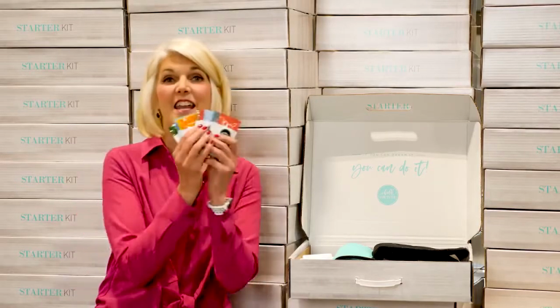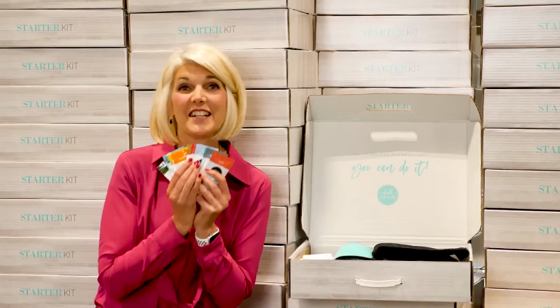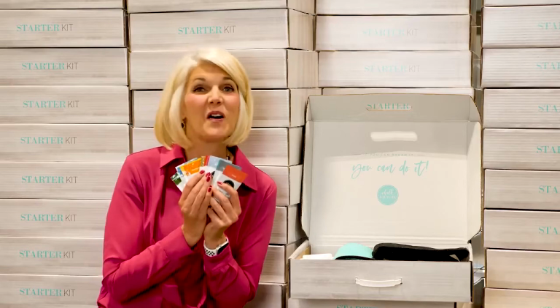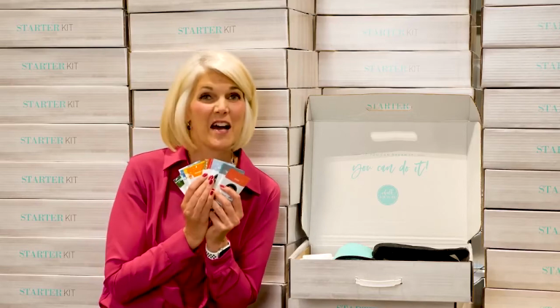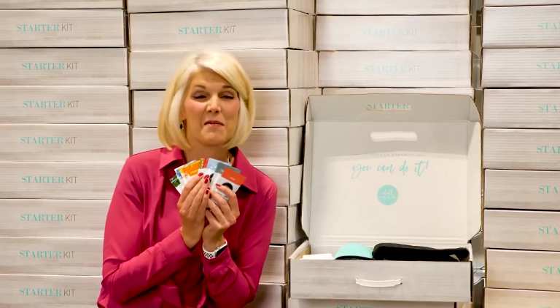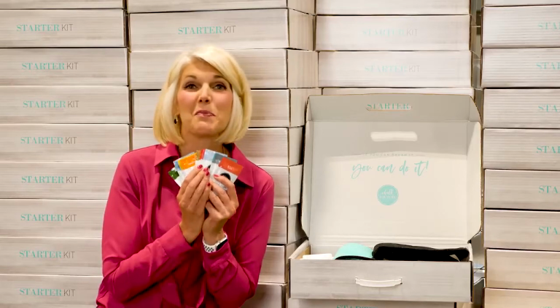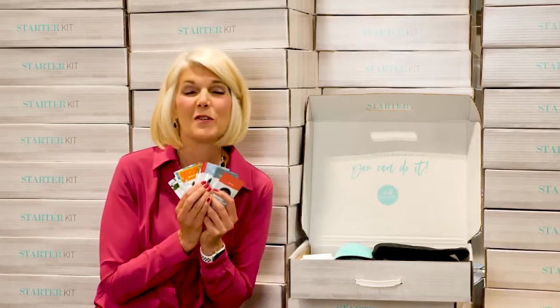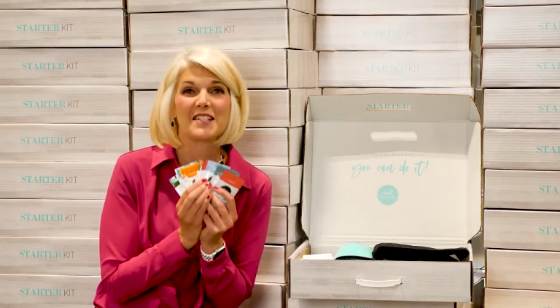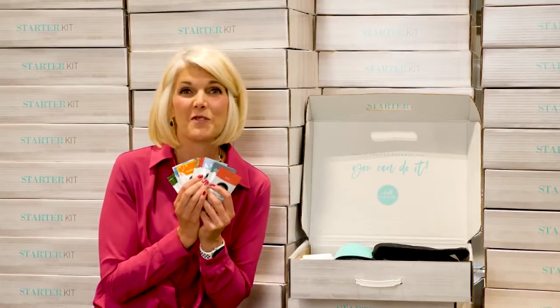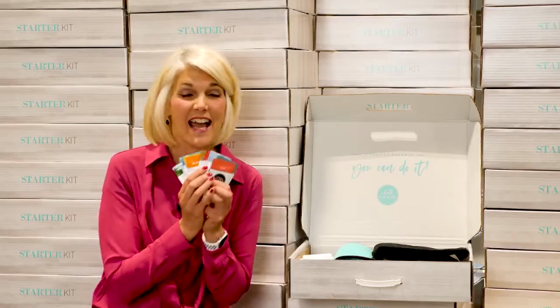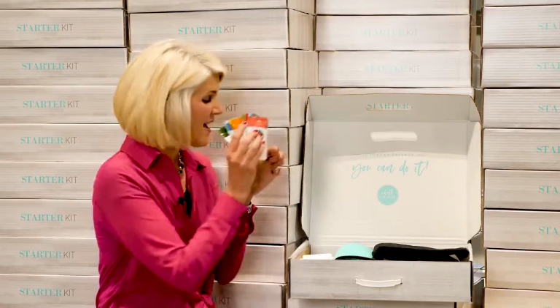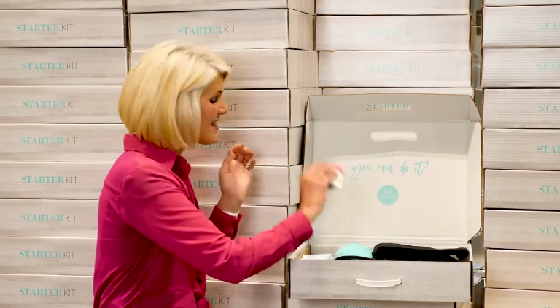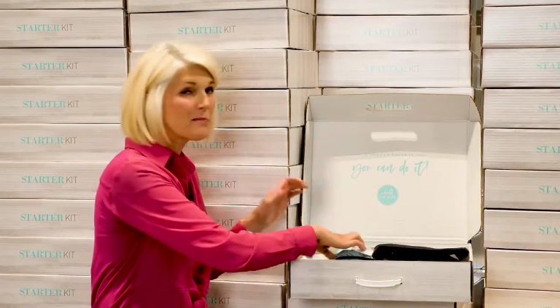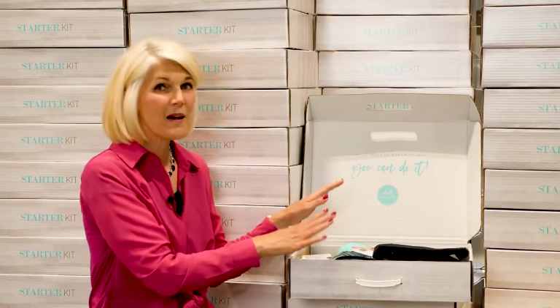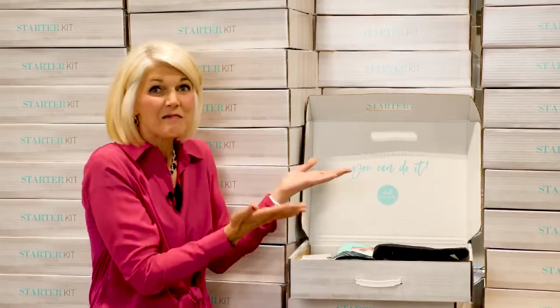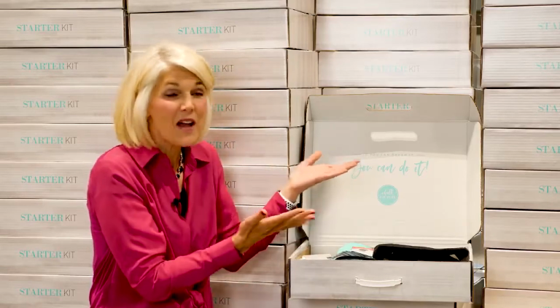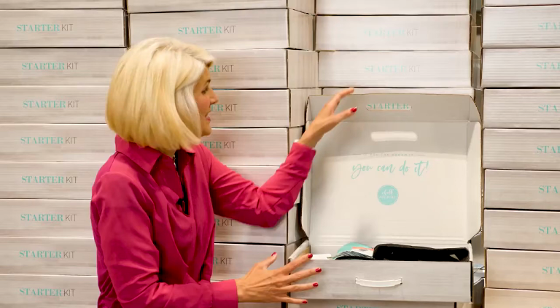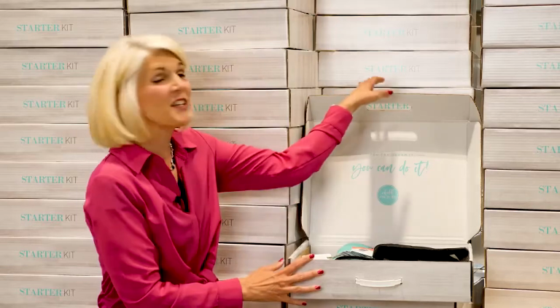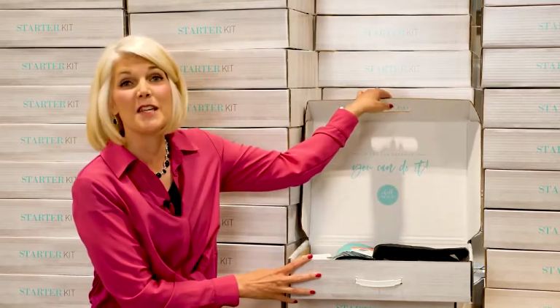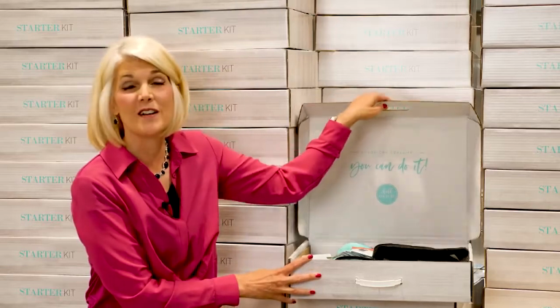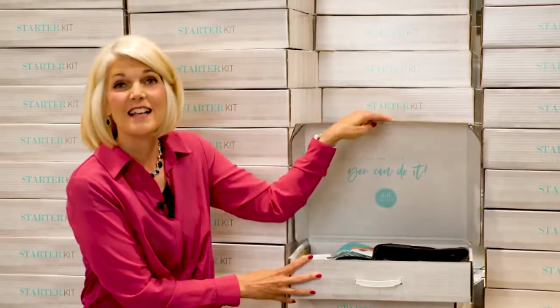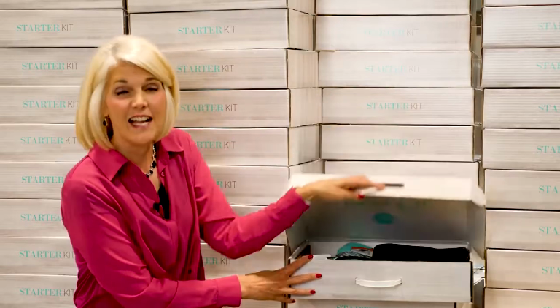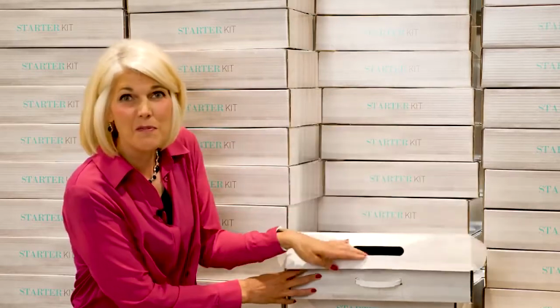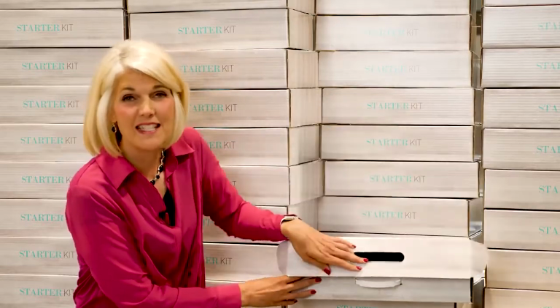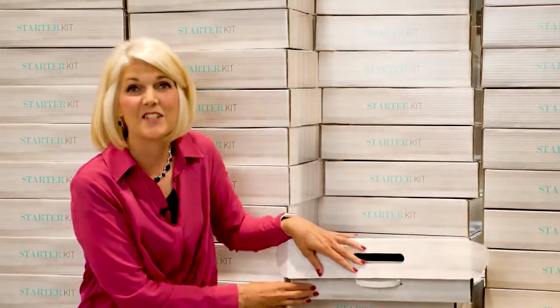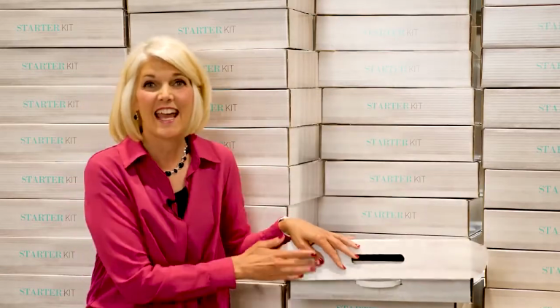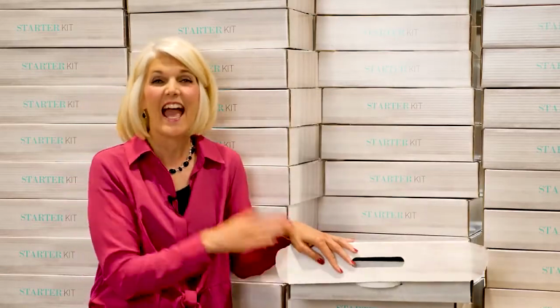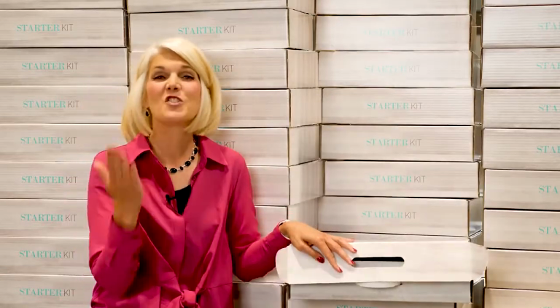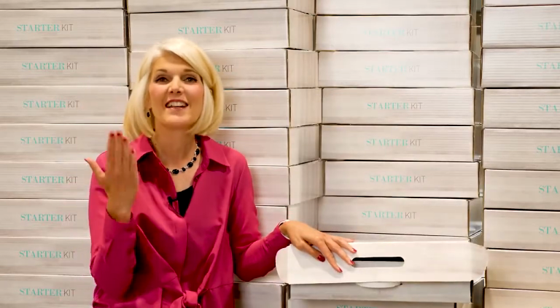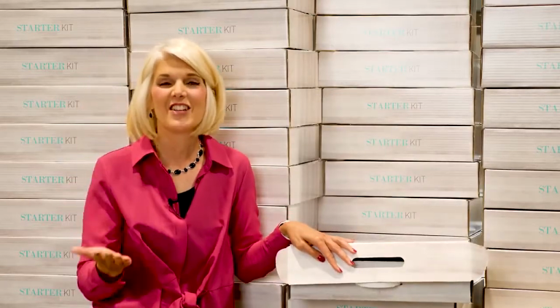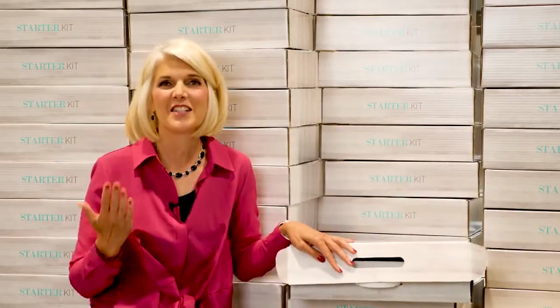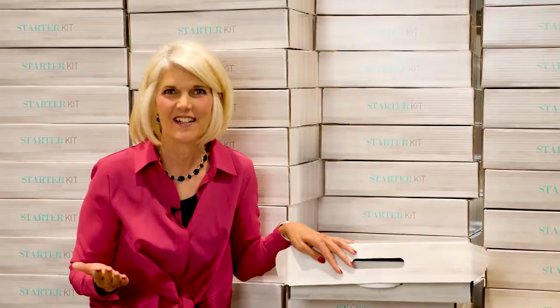And in fact, I'm holding up some of those beautiful pastes right now. This special box? Who knows — it could be yours. Sign up to become a designer today and join Chalk Couture.